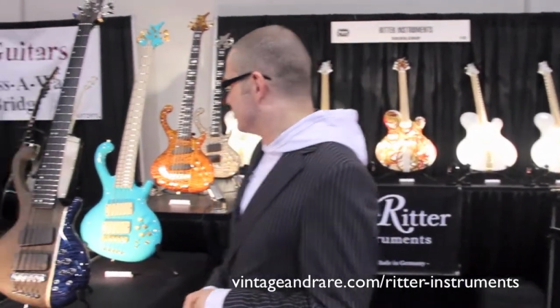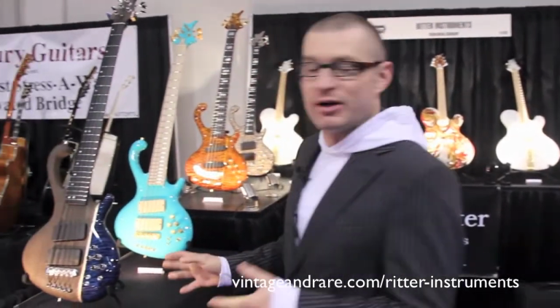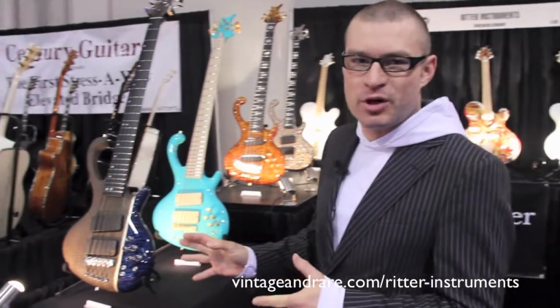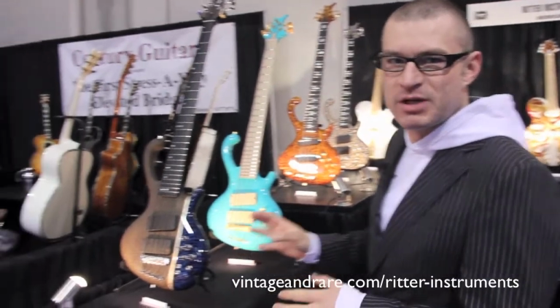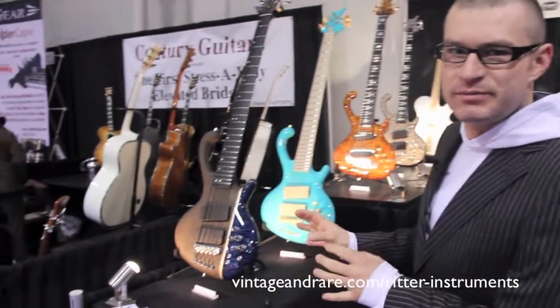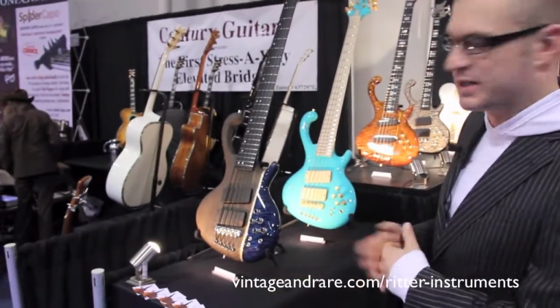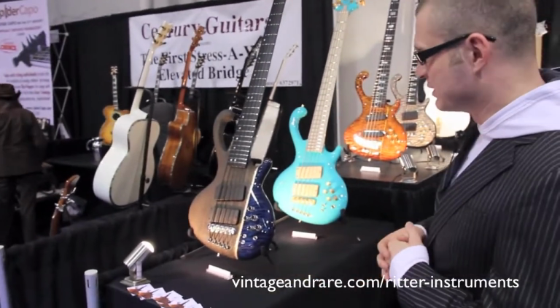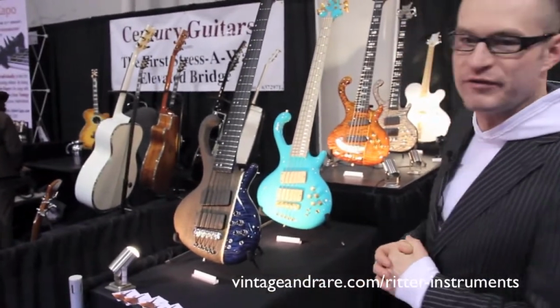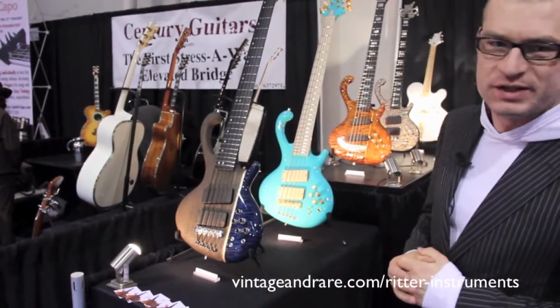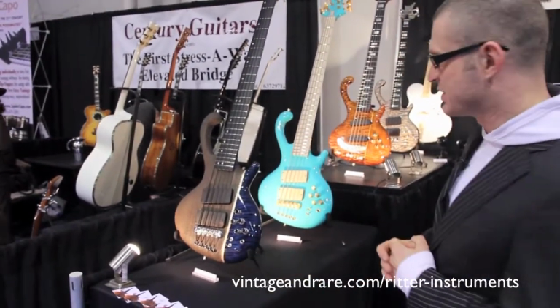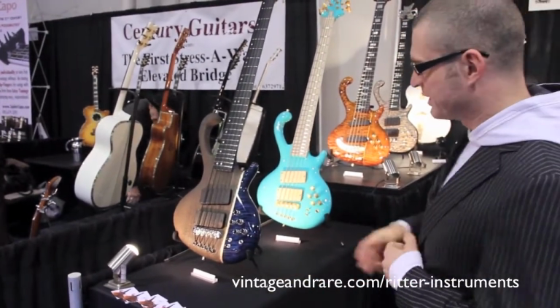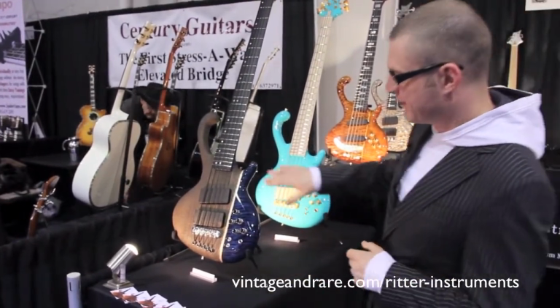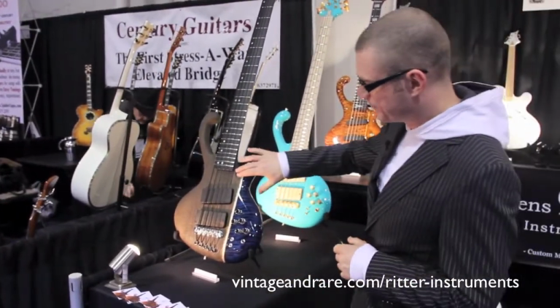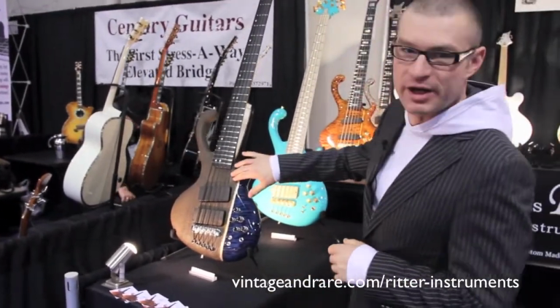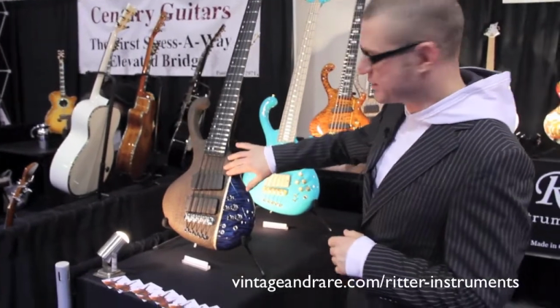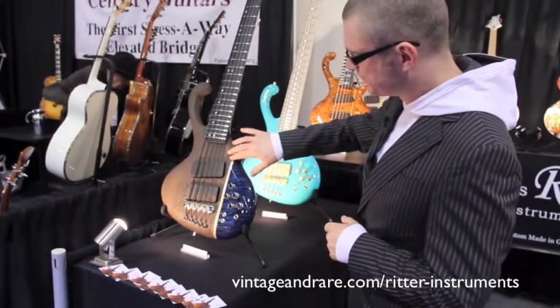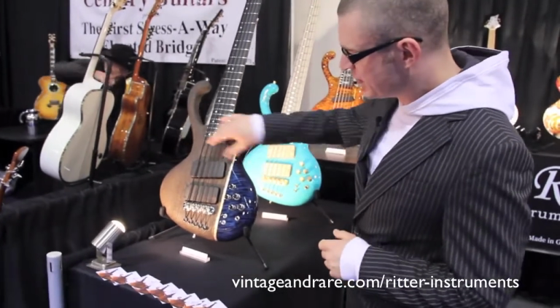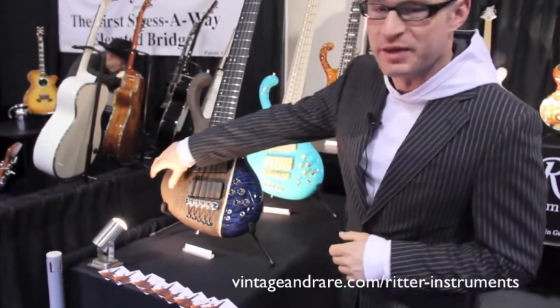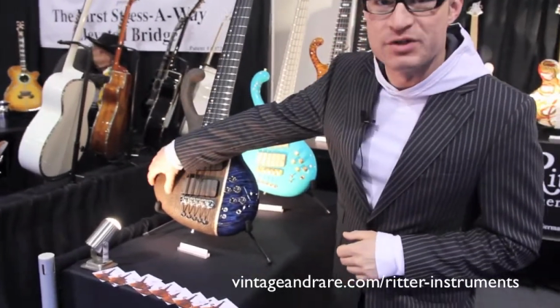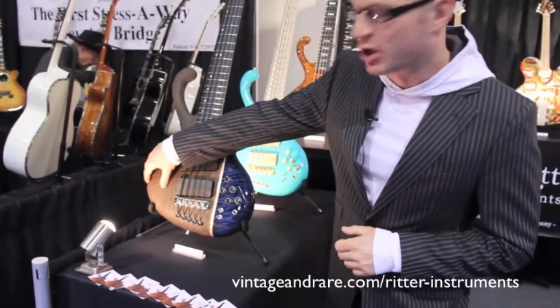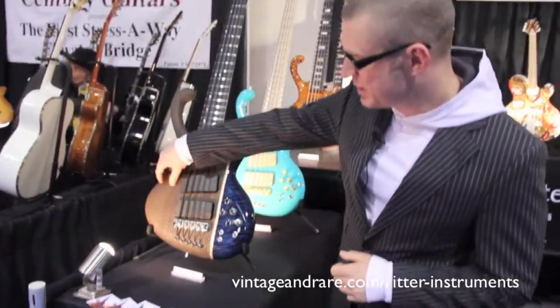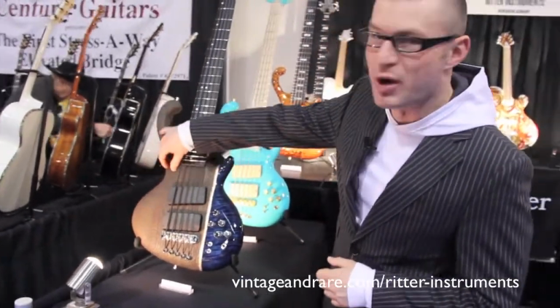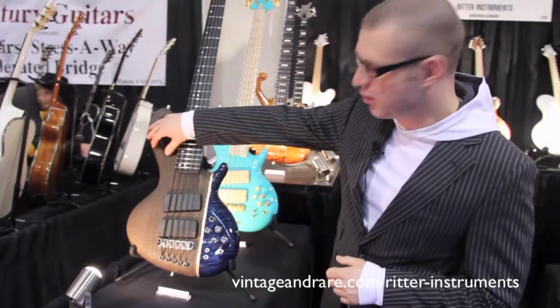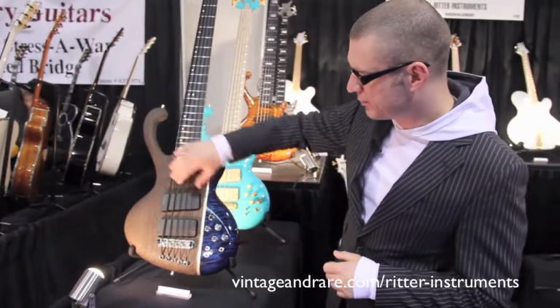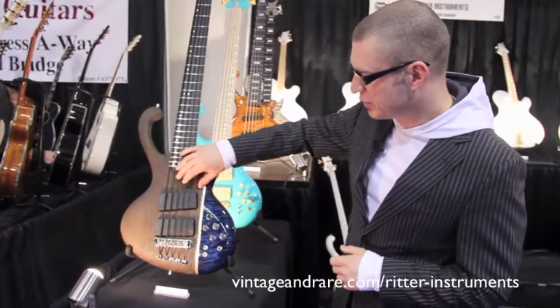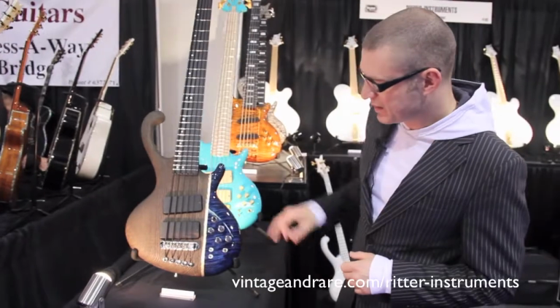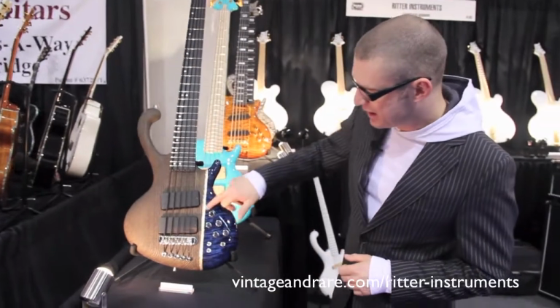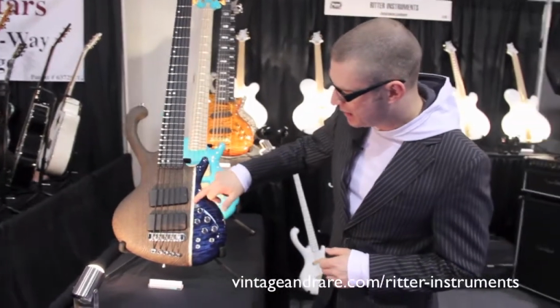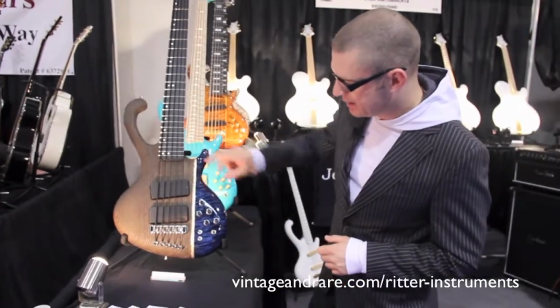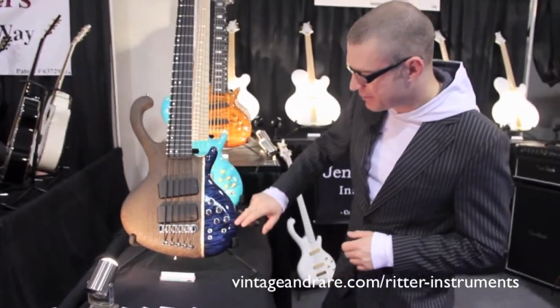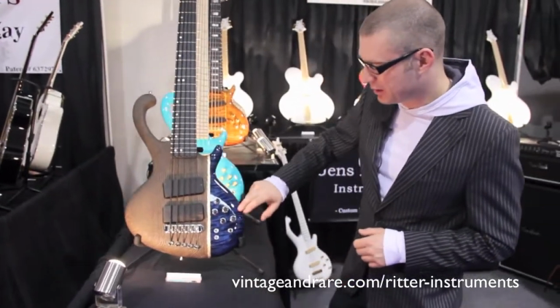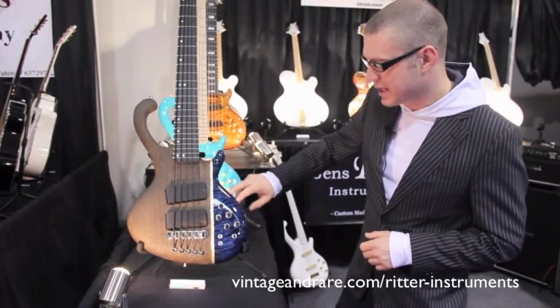Today I only brought some custom-made examples of bass guitars. Here we have a Roya 5-string with a 9,000-year-old piece of bog oak bodywood, platinum line, and a flamed maple side.